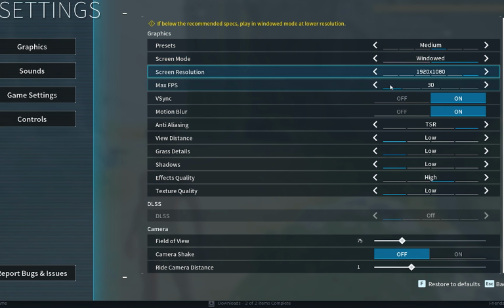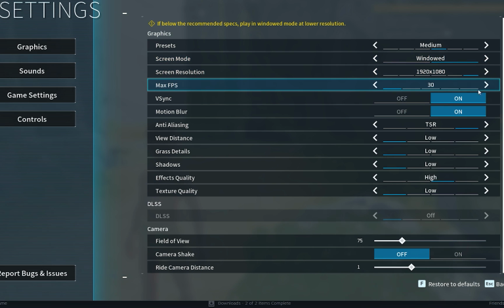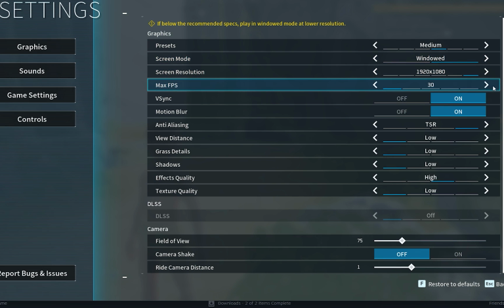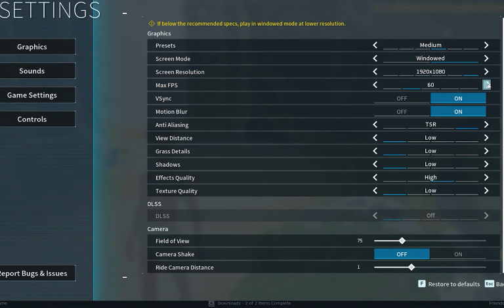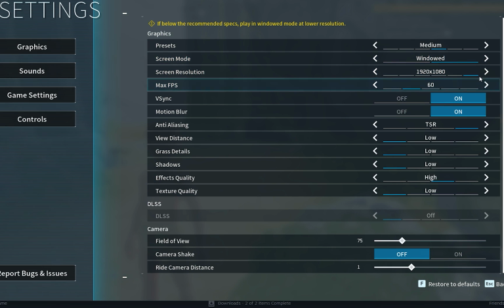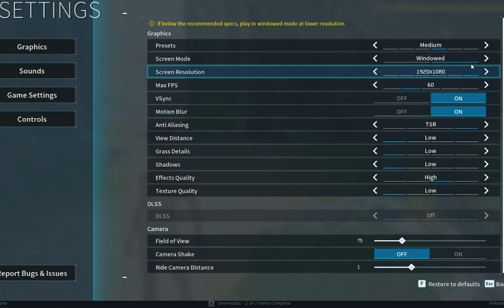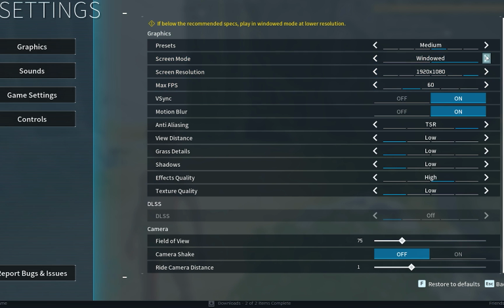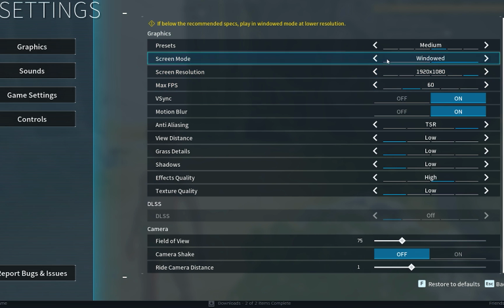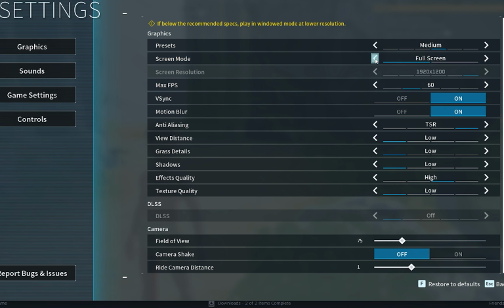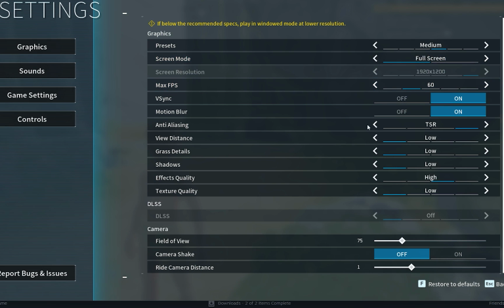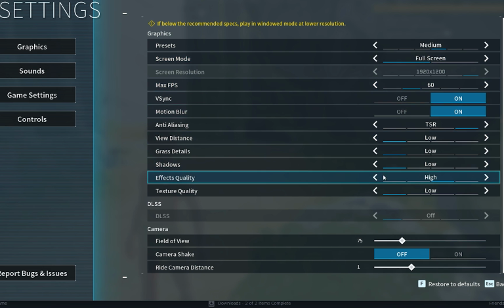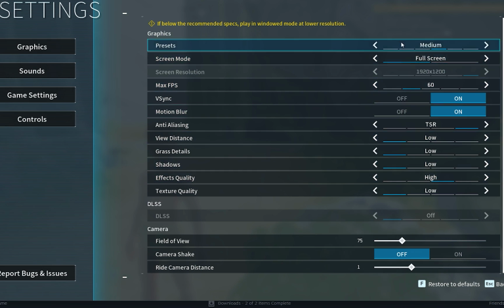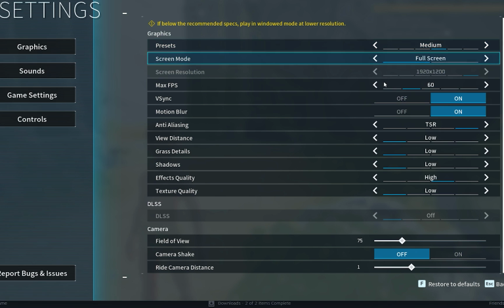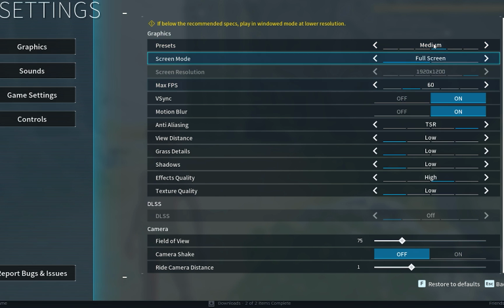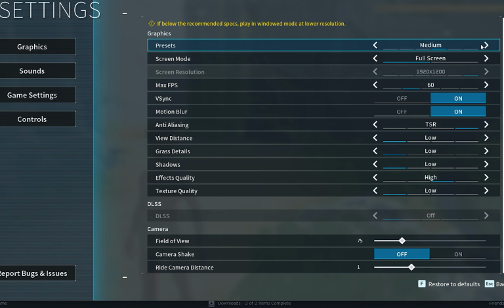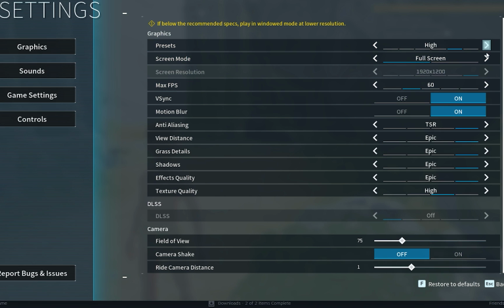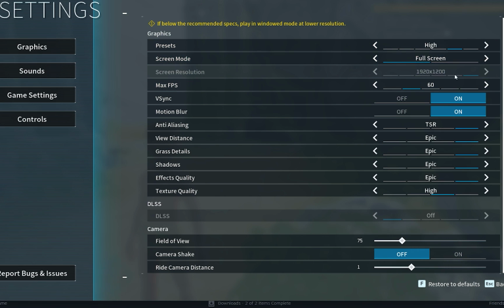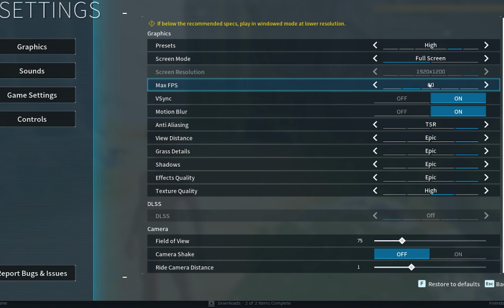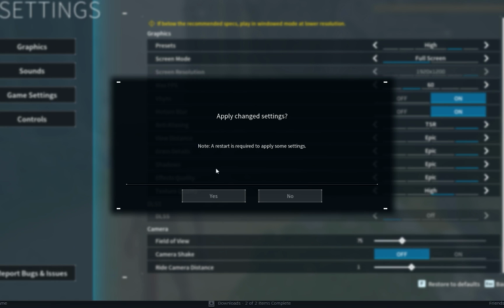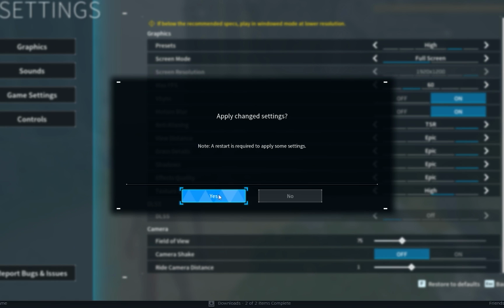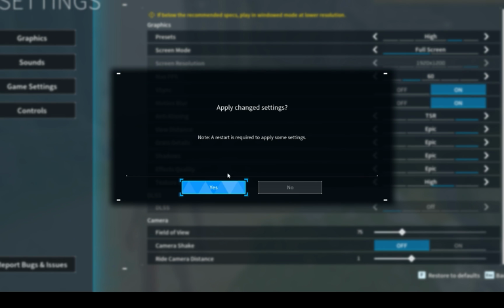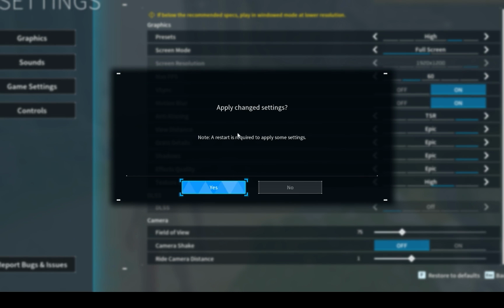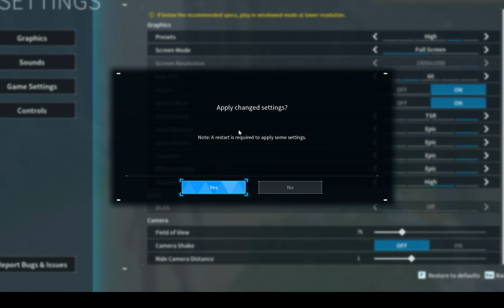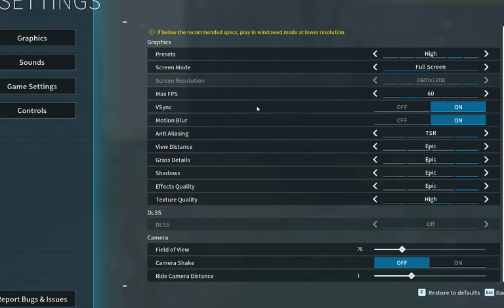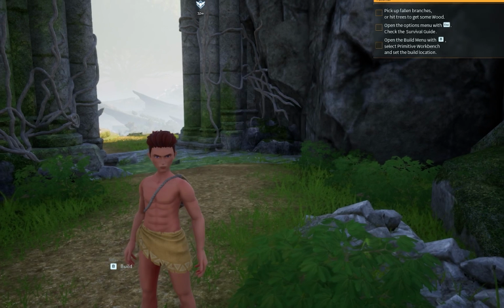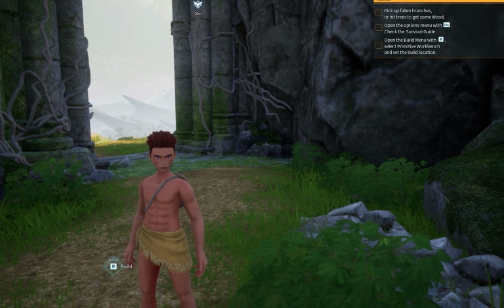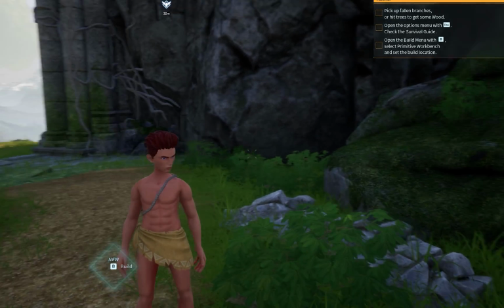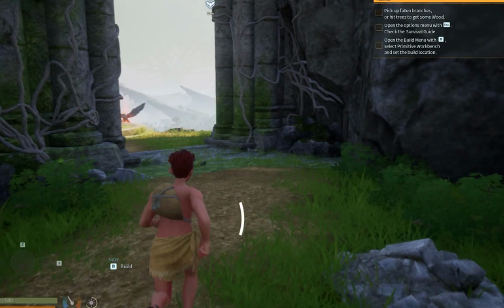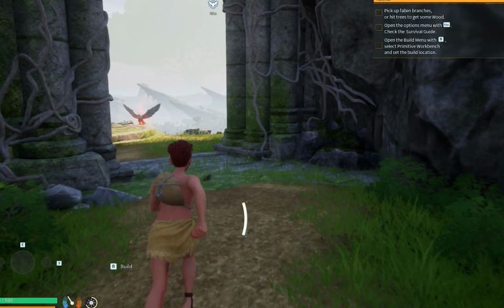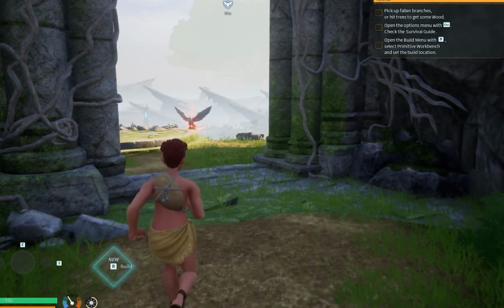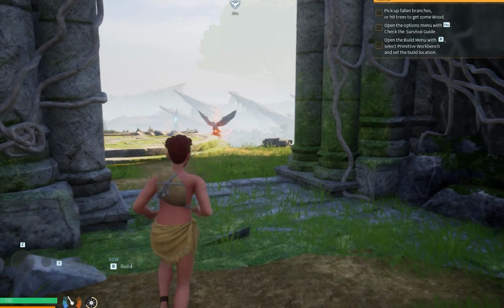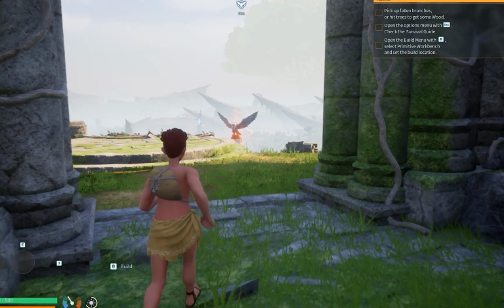Start with Medium settings for the screen and set the max FPS to 60. If that works well, you can then start experimenting and gradually move up to higher settings.